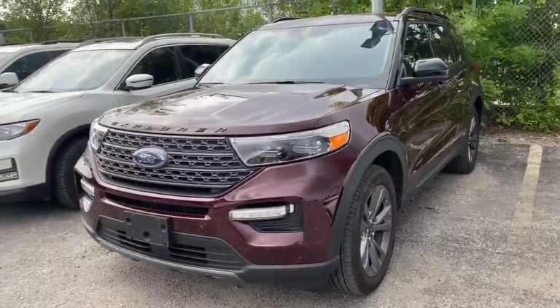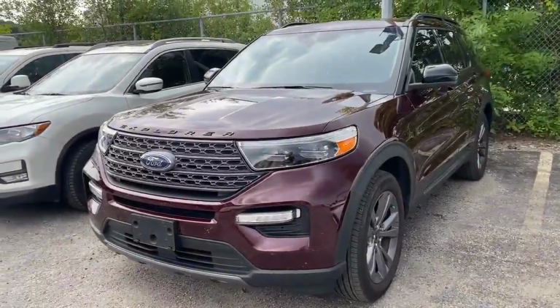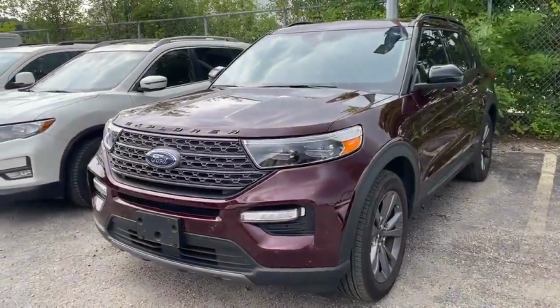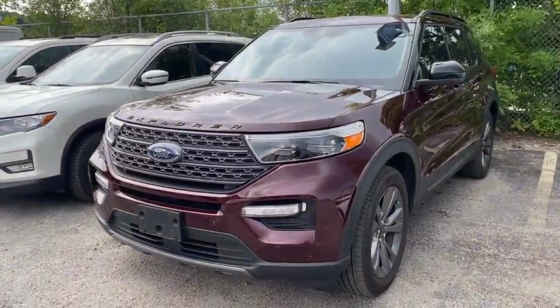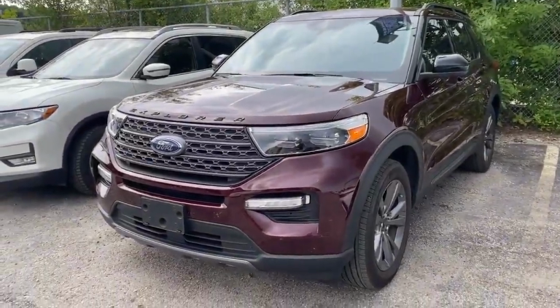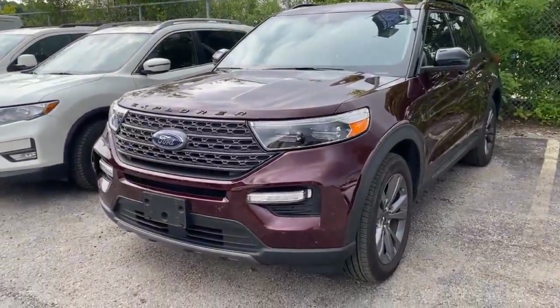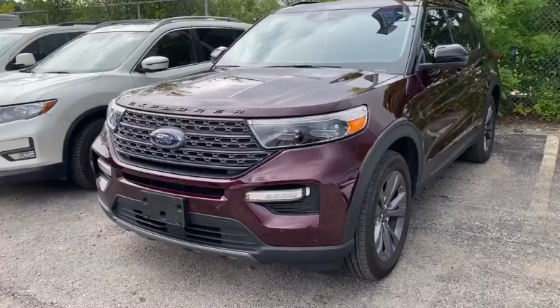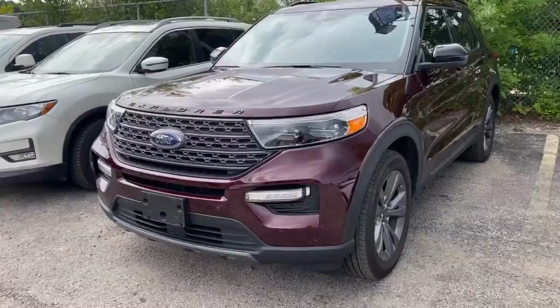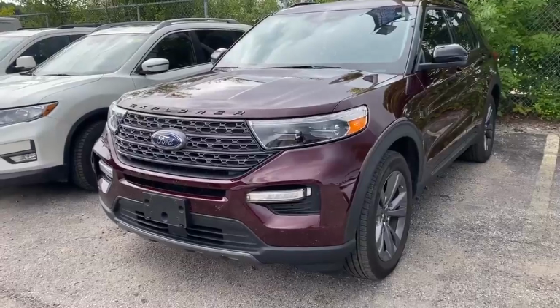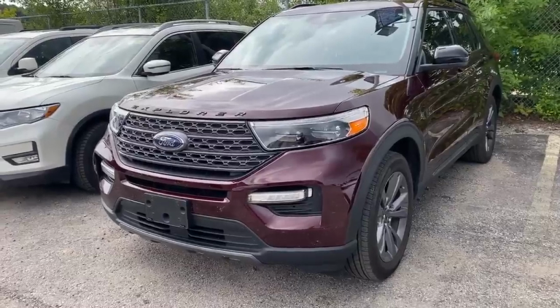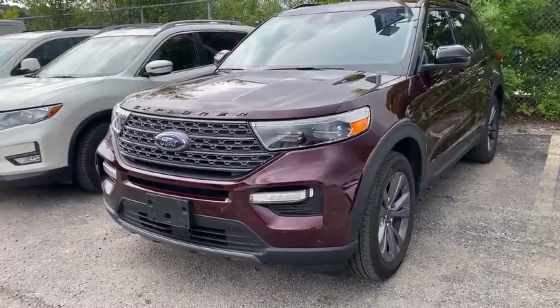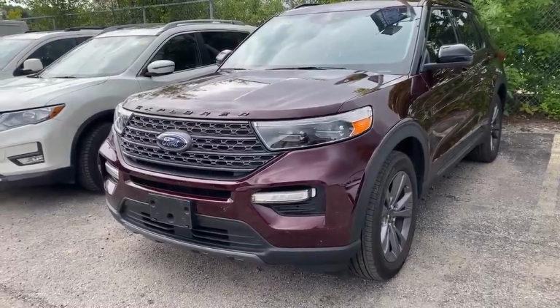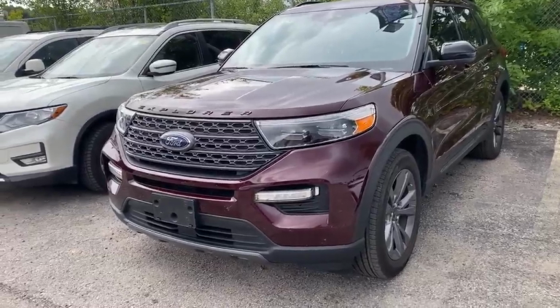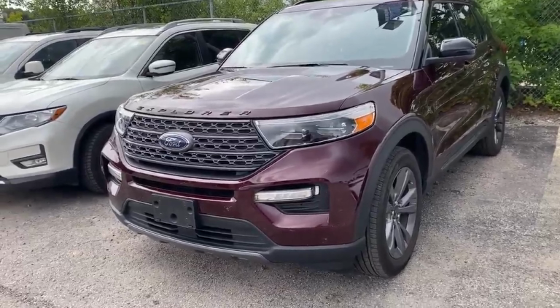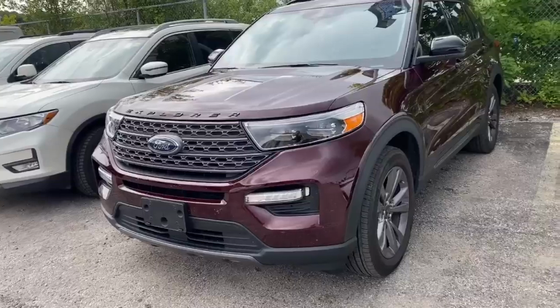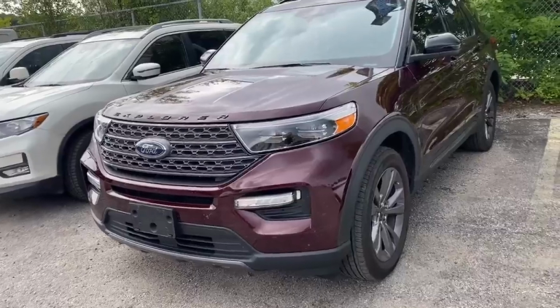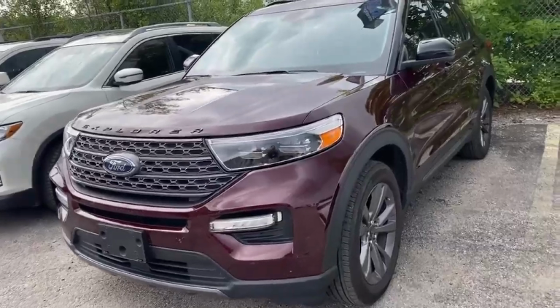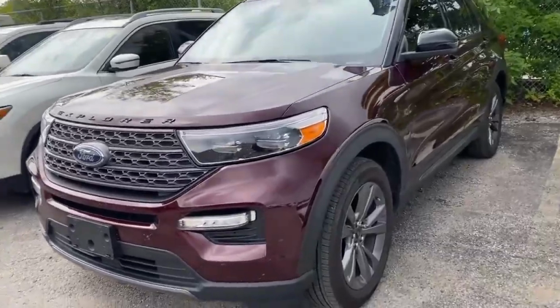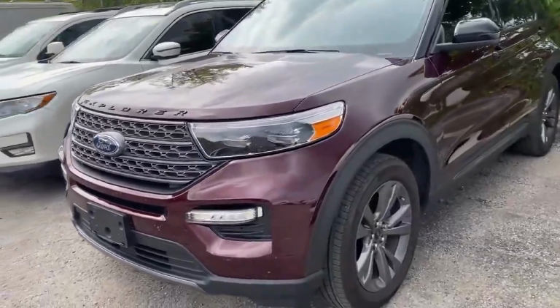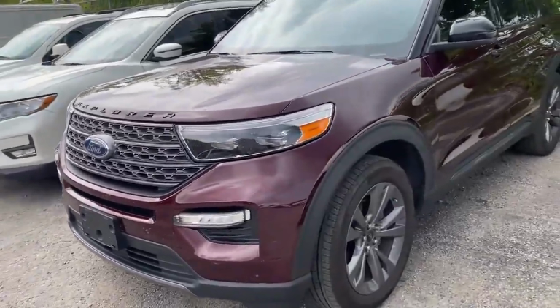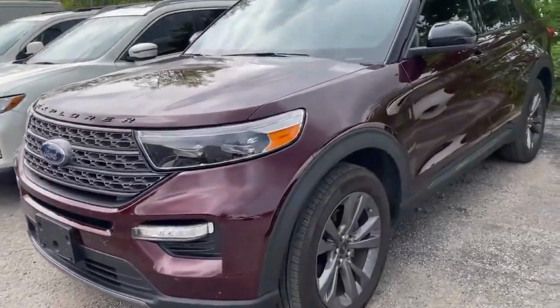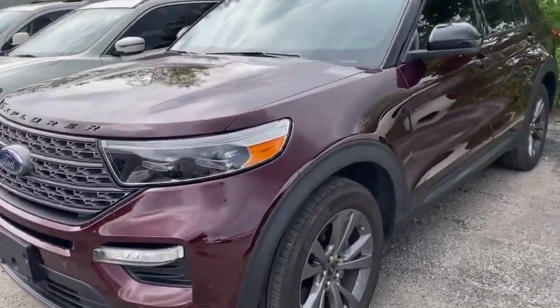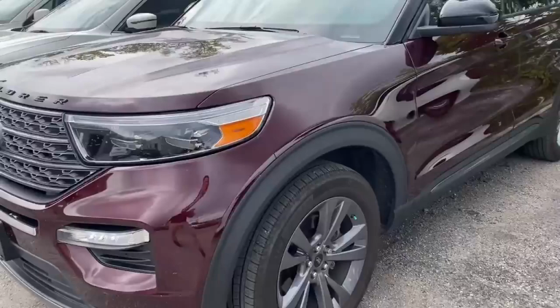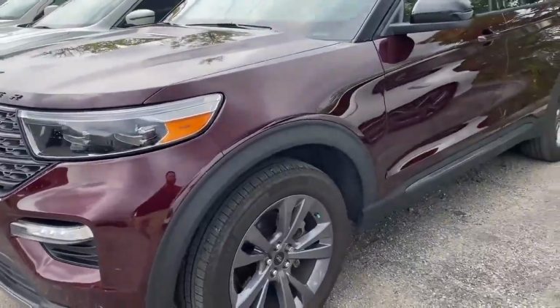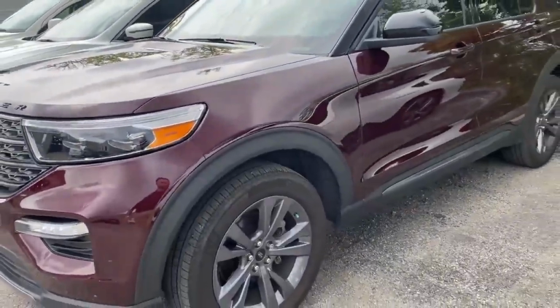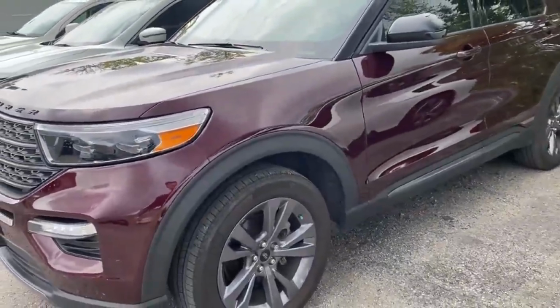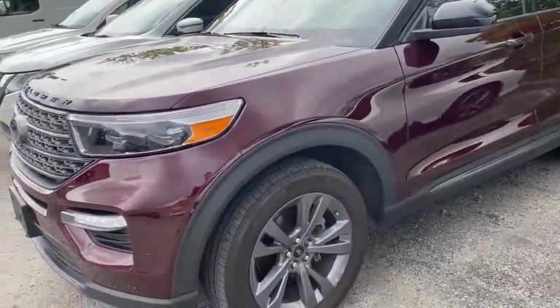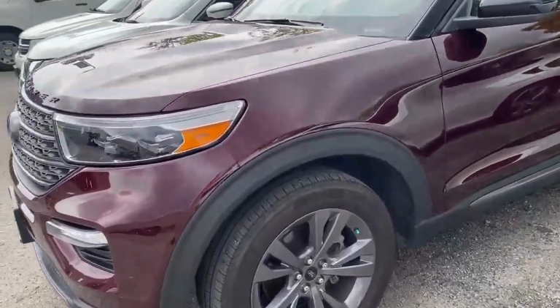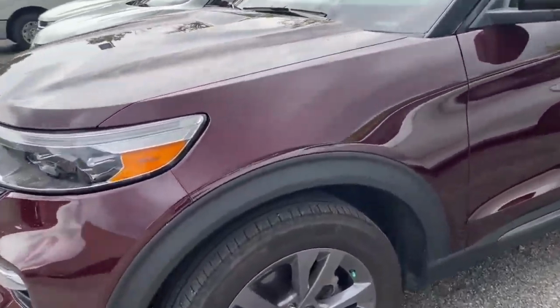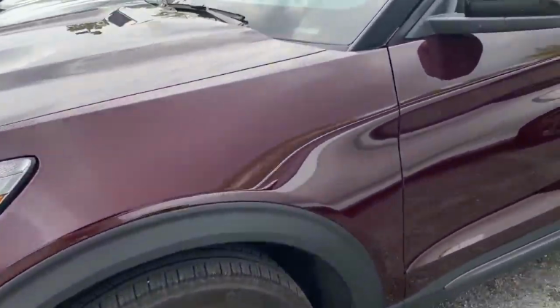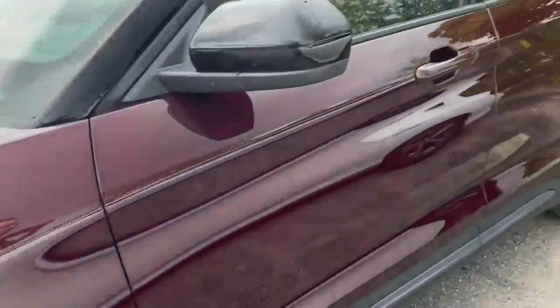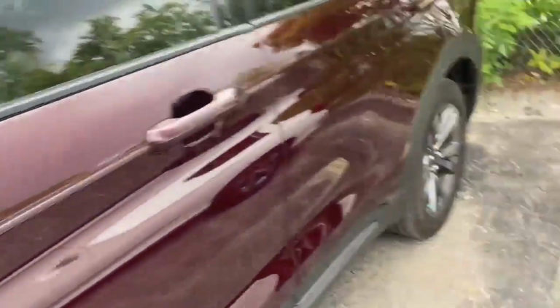Hi guys, Dale here at the Finch Auto Group. Today we're going to be looking at a 2022 Ford Explorer XLT. Right off the bat you see that really nice colorway, and on the side you've got some nice alloy rims.